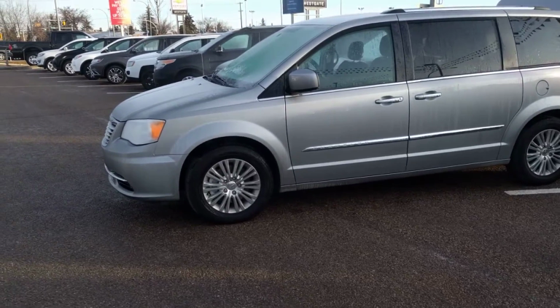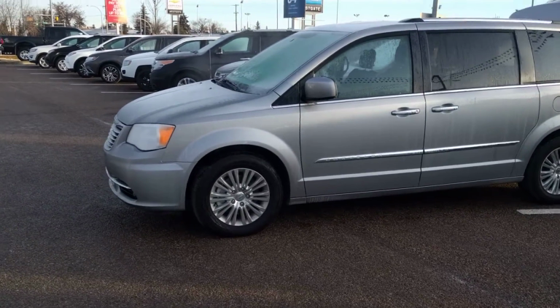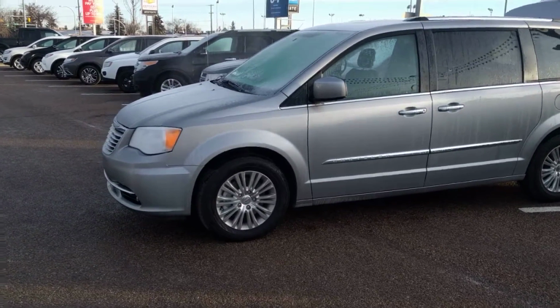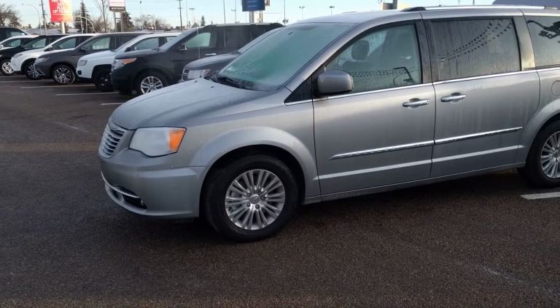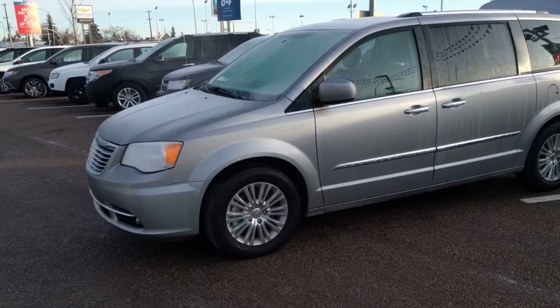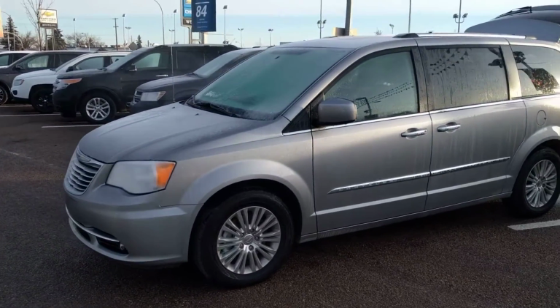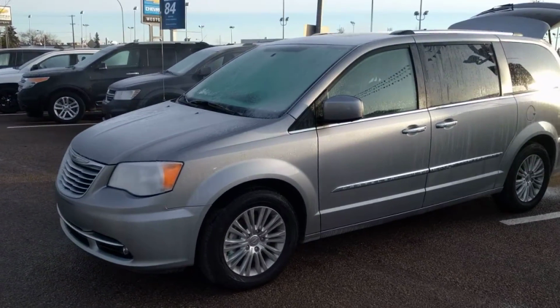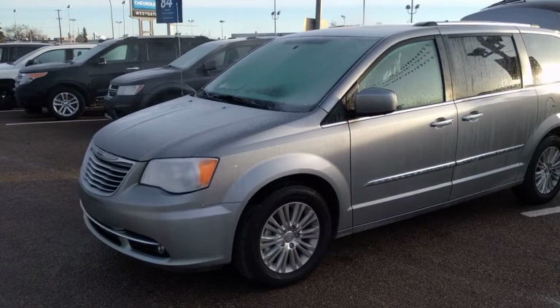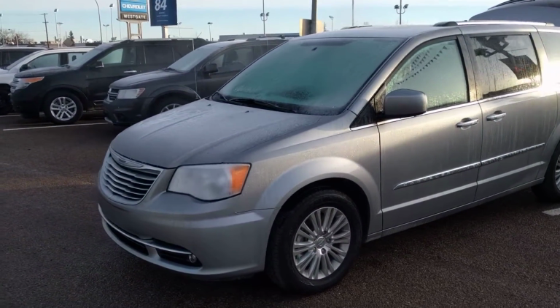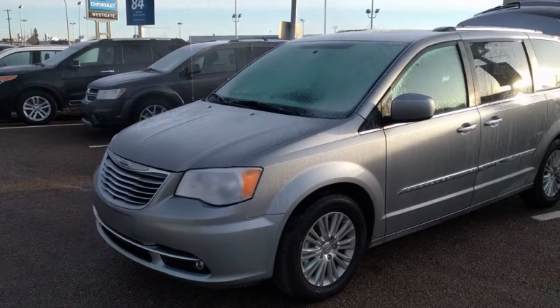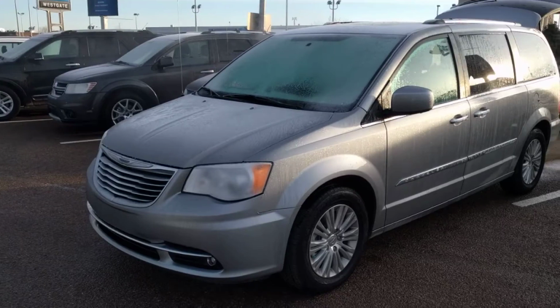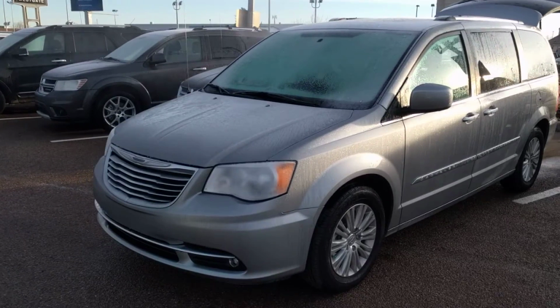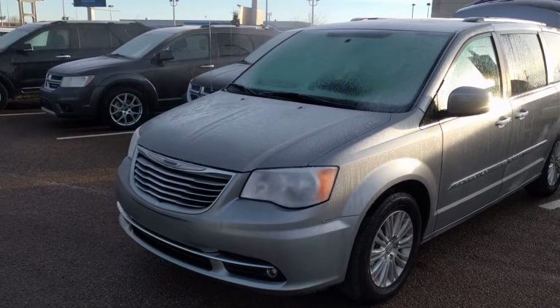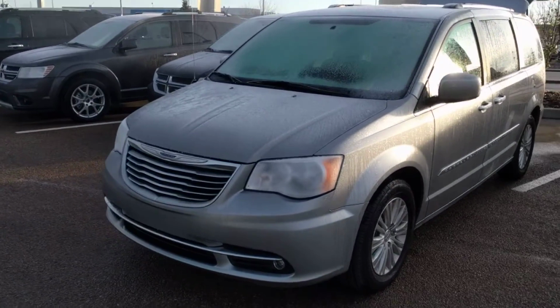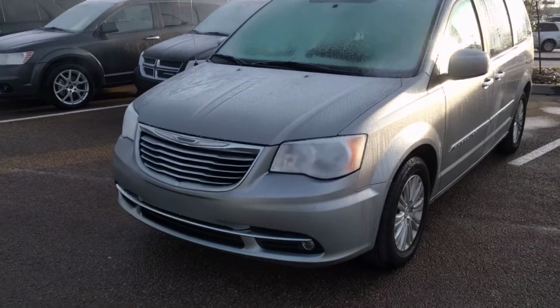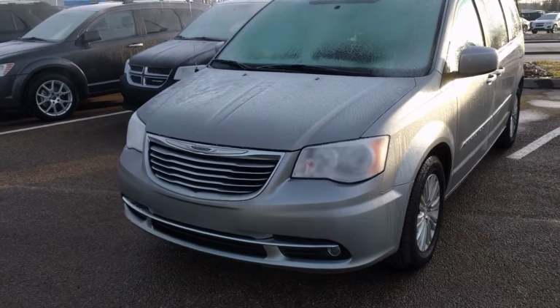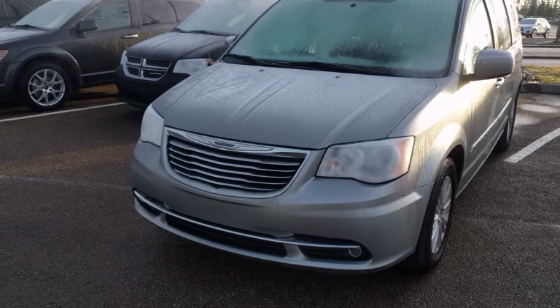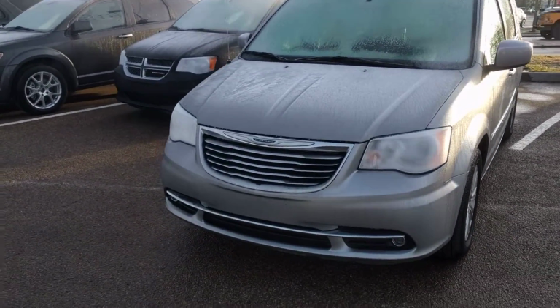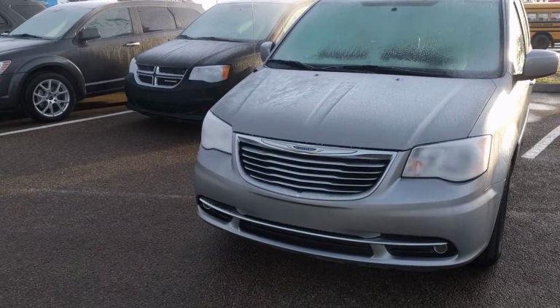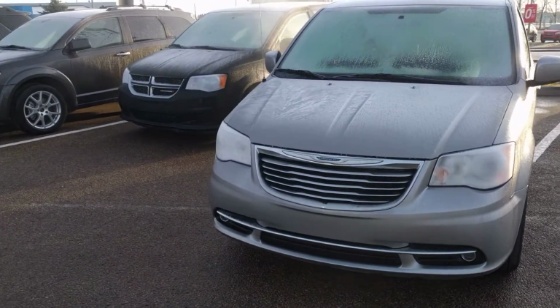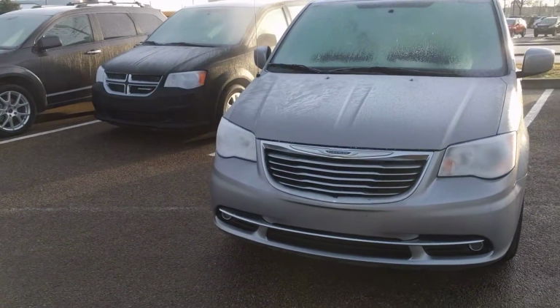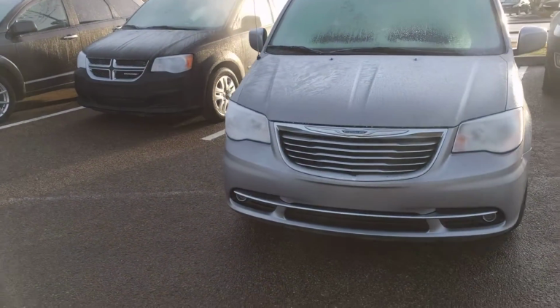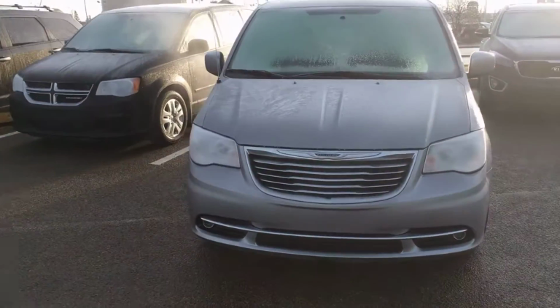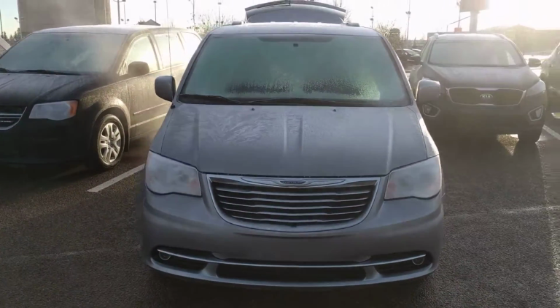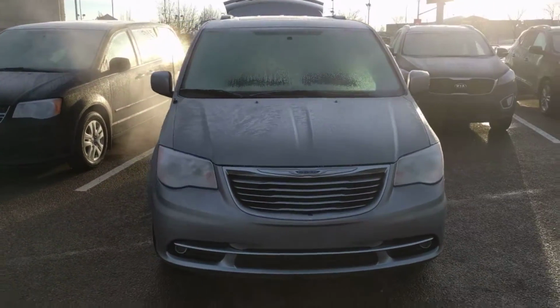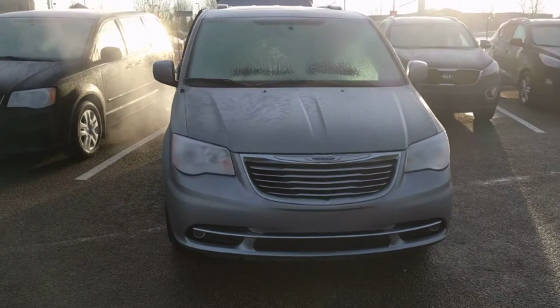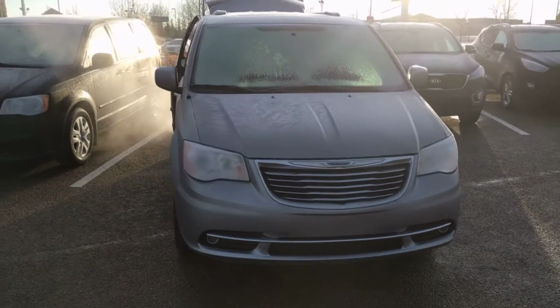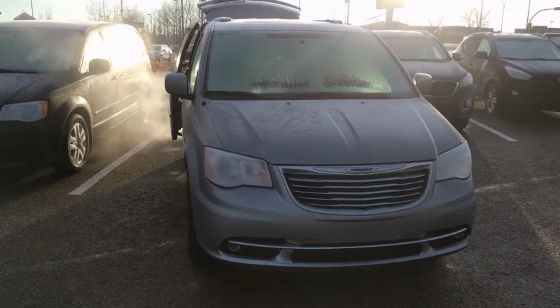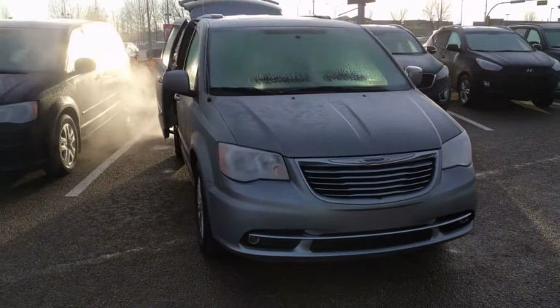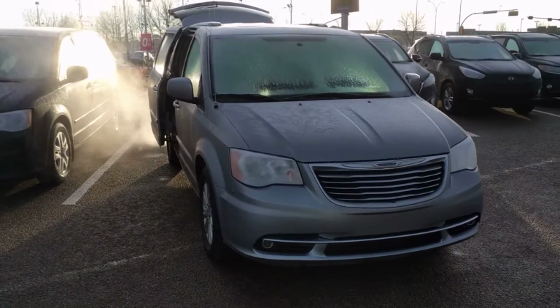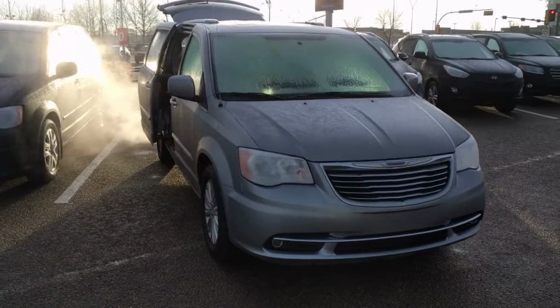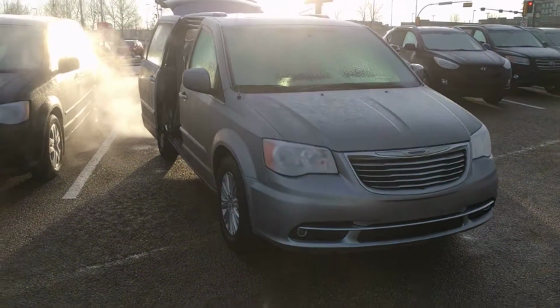It's a nice silver color. Walking around the front — sorry about the bit of frost on the vehicle and the glare. Has fog lights on the vehicle, has remote start, power sliding doors, power rear hatch — all controlled from the key fob.